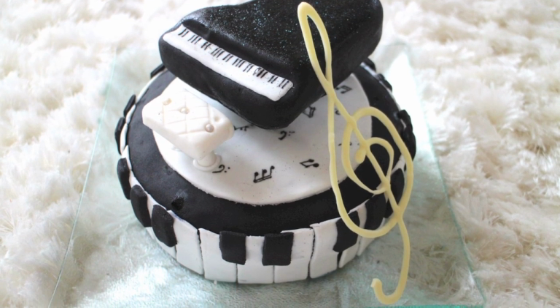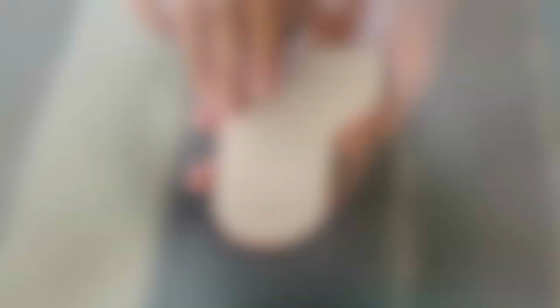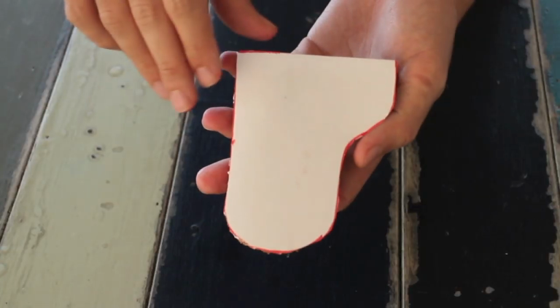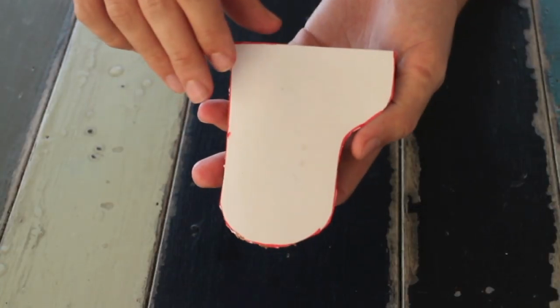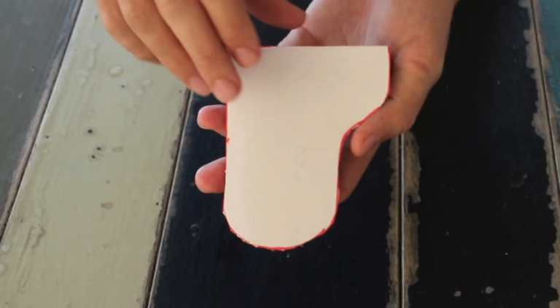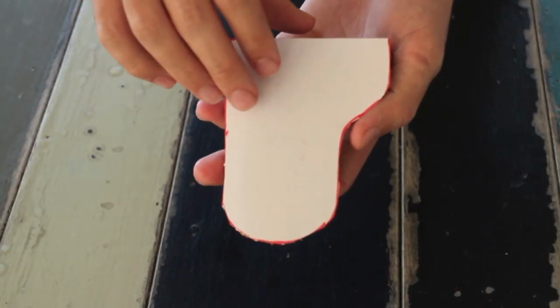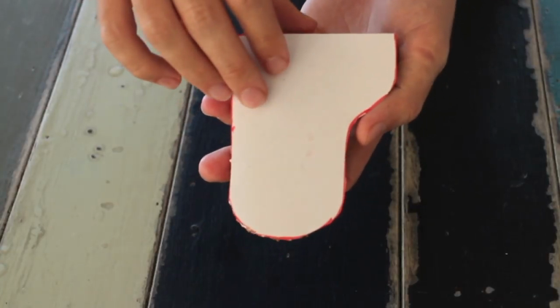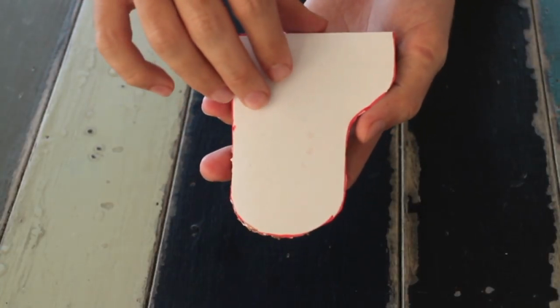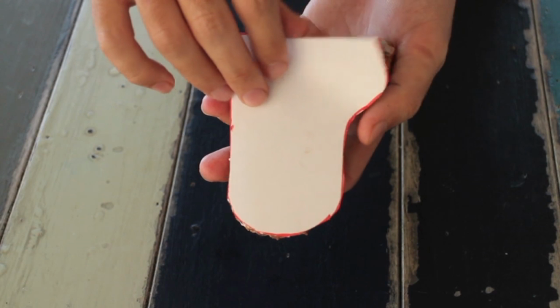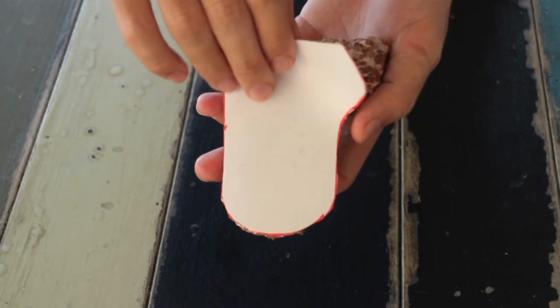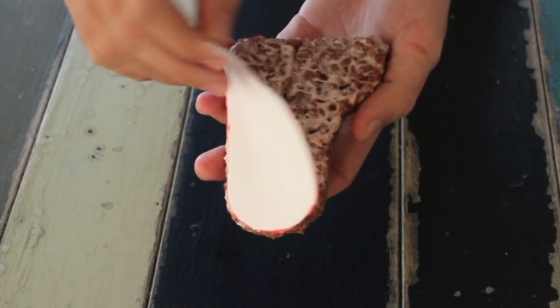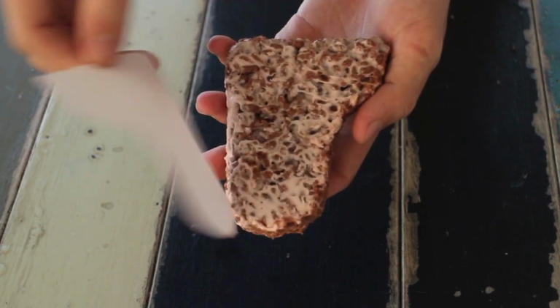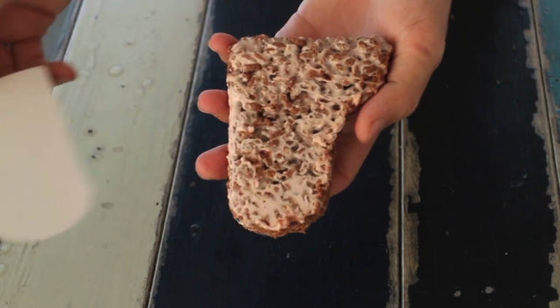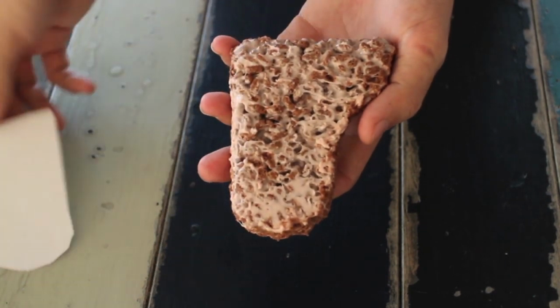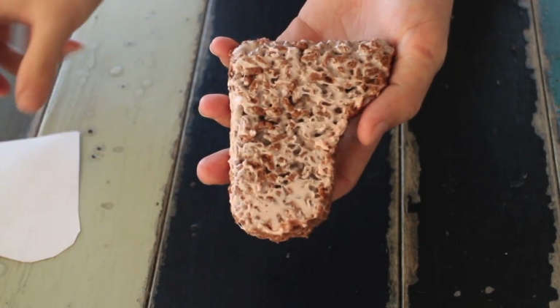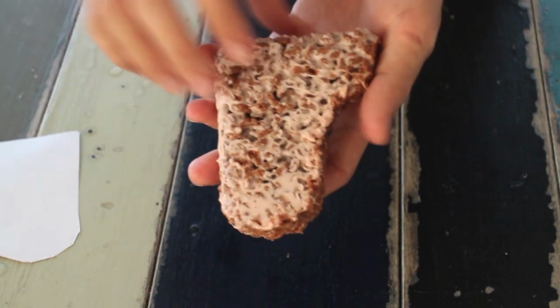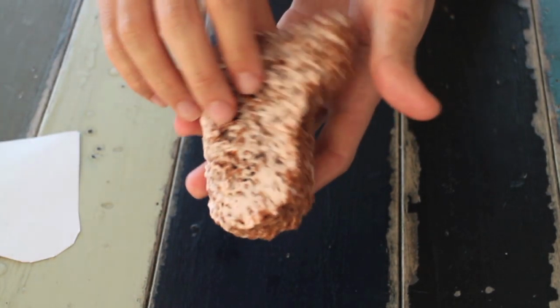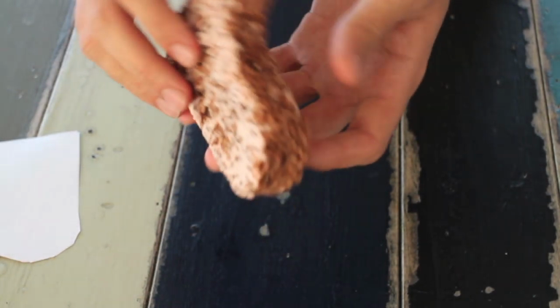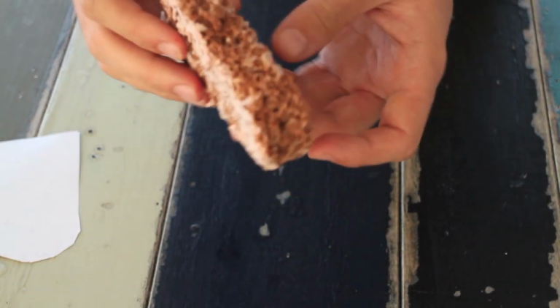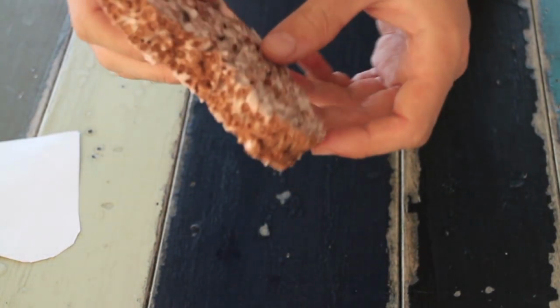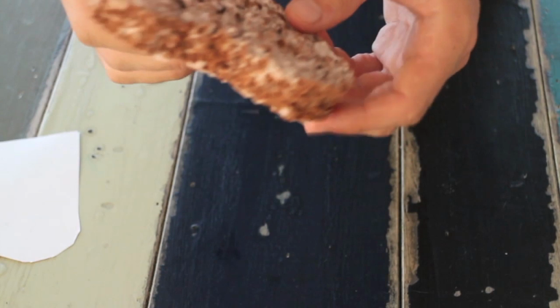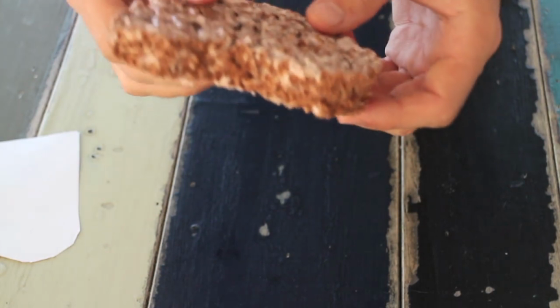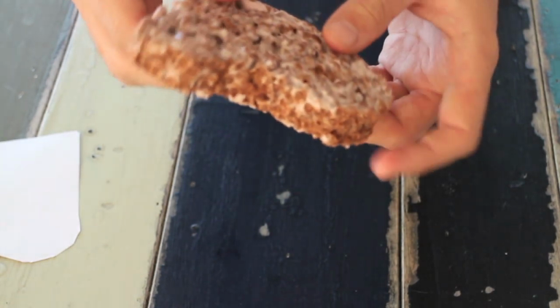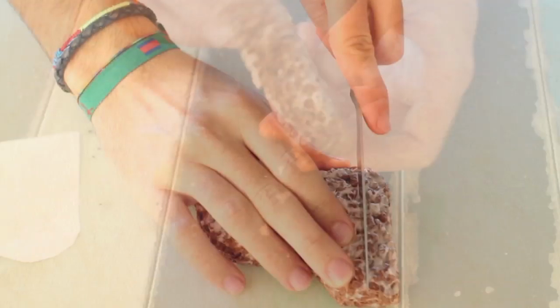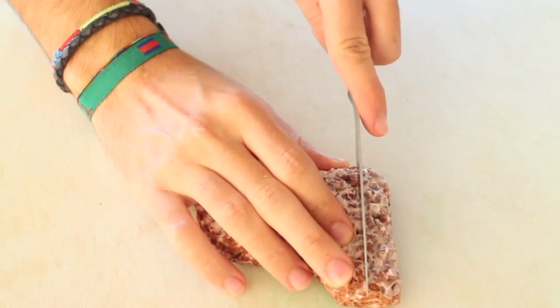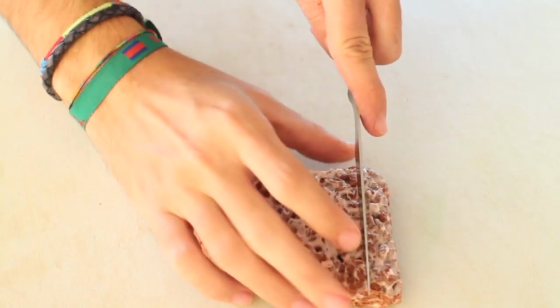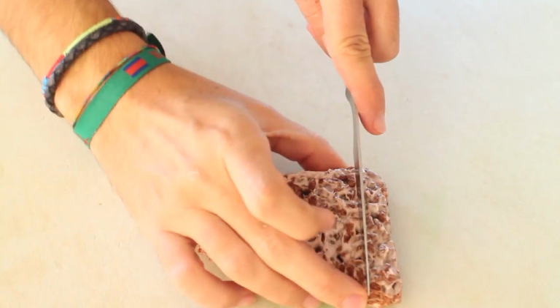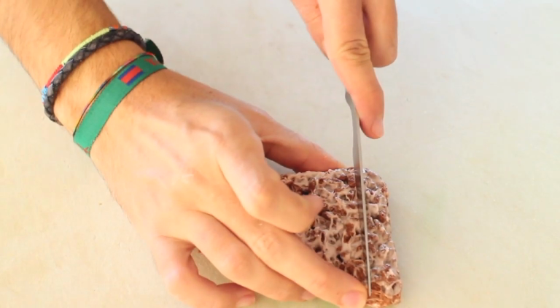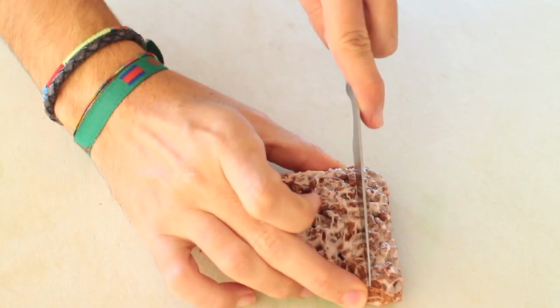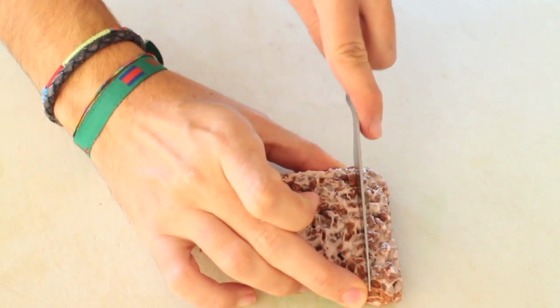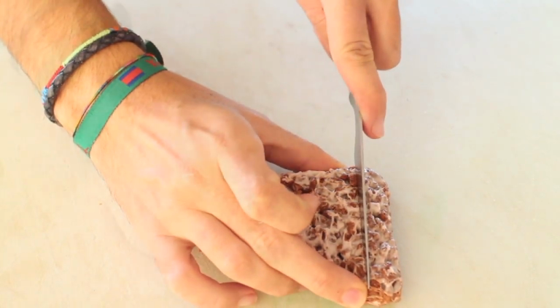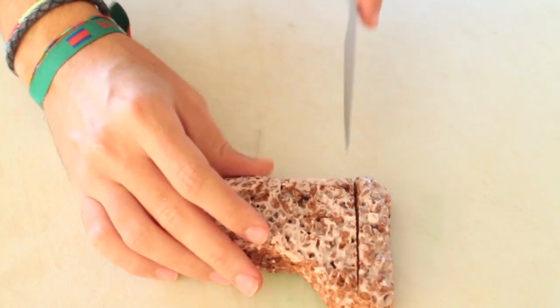First of all we will need to cut out our piano shape out of the rice crispy treats. I will leave a template and a recipe in the description down below. Cut out a piece of the front for the keys of the piano.